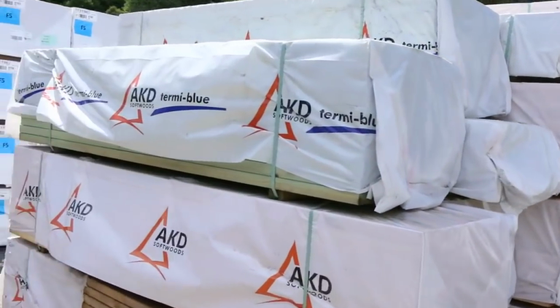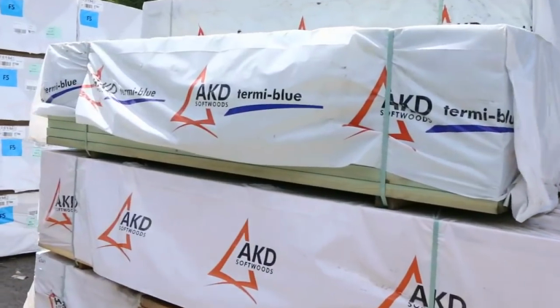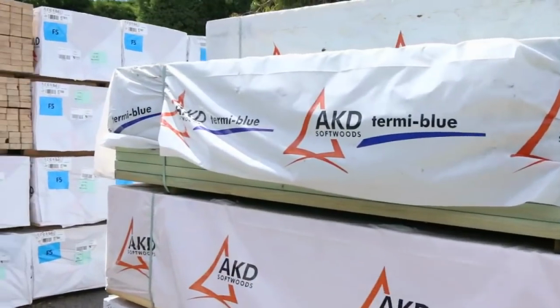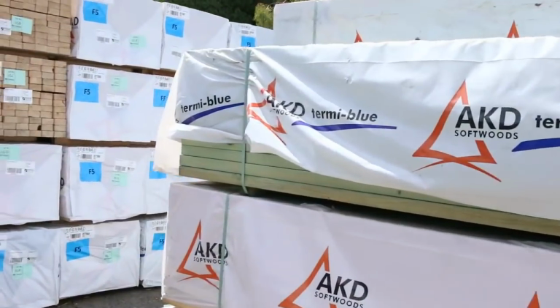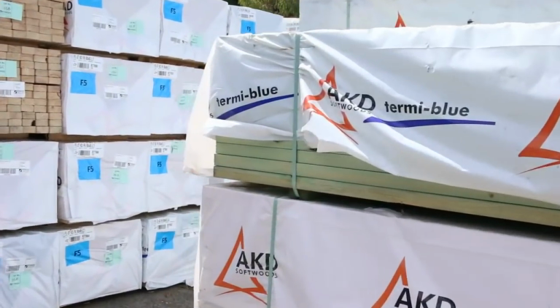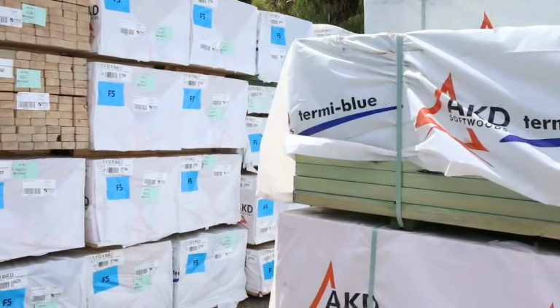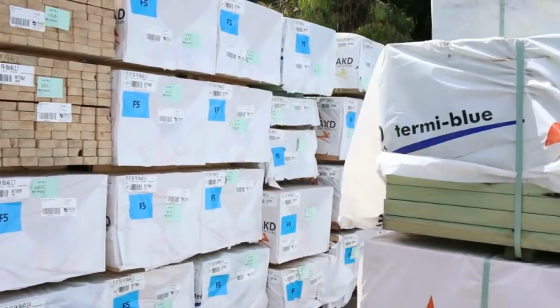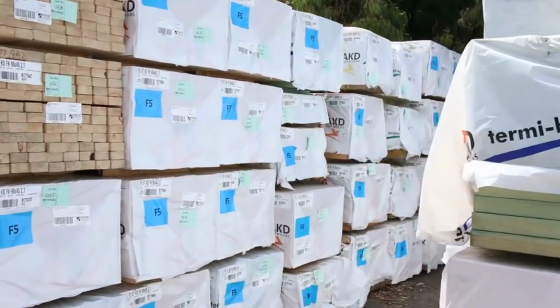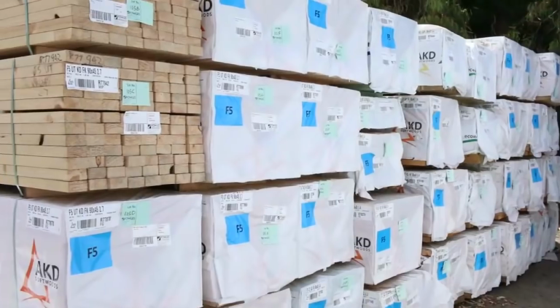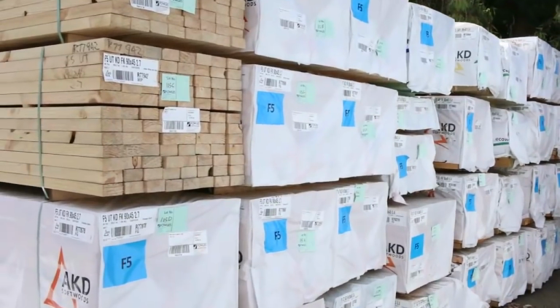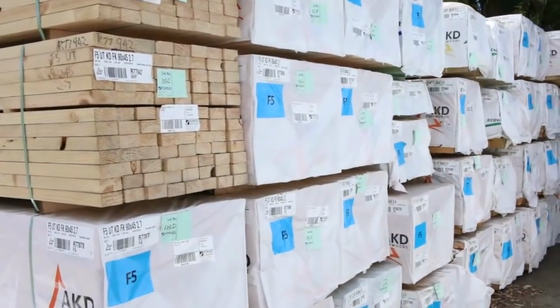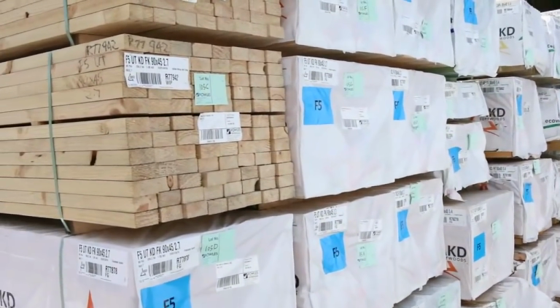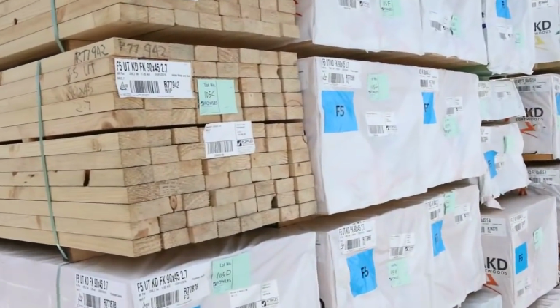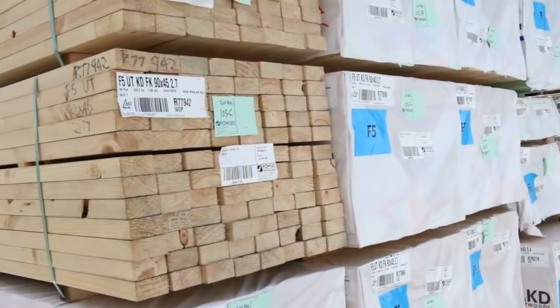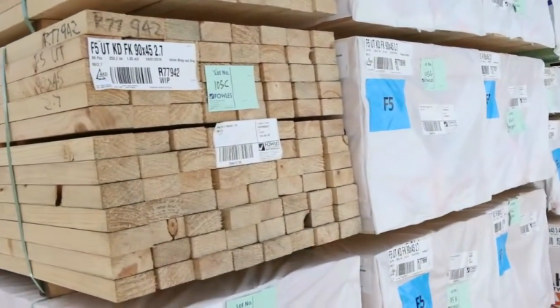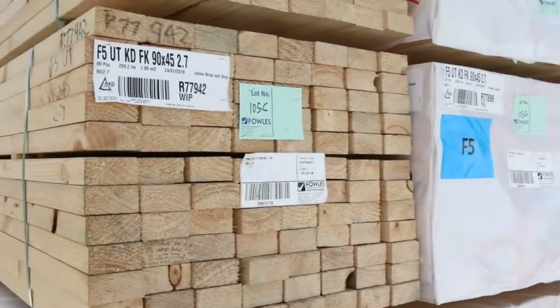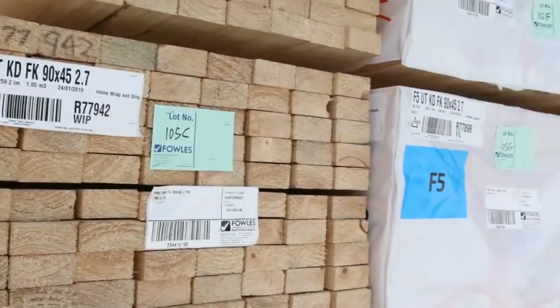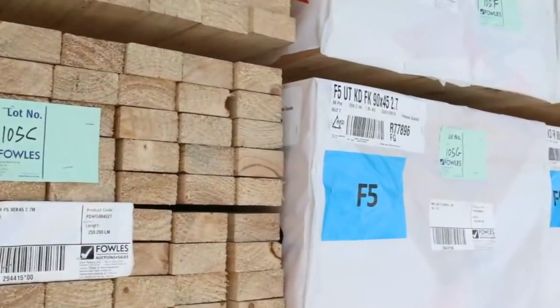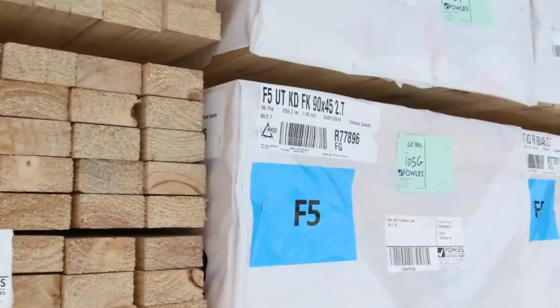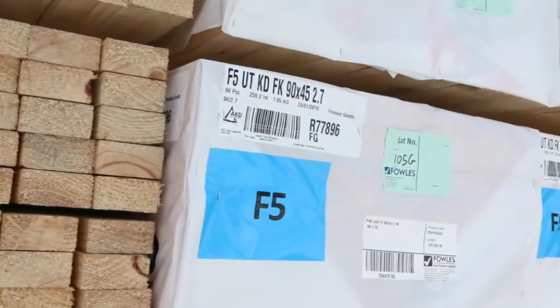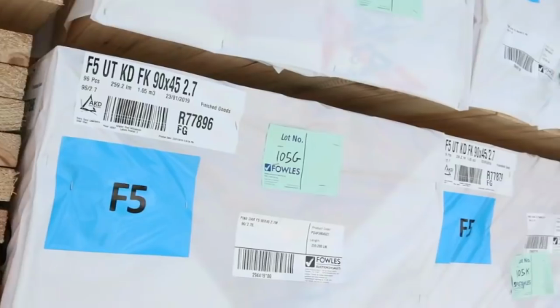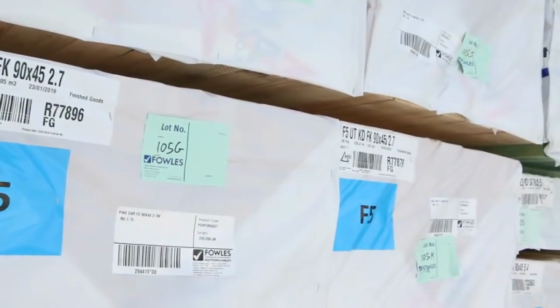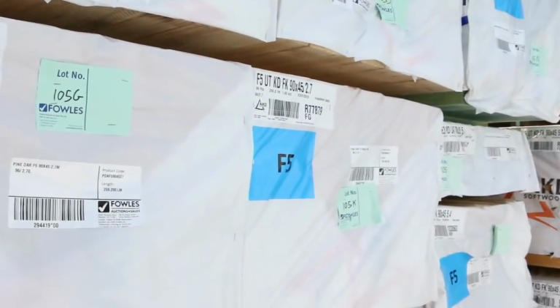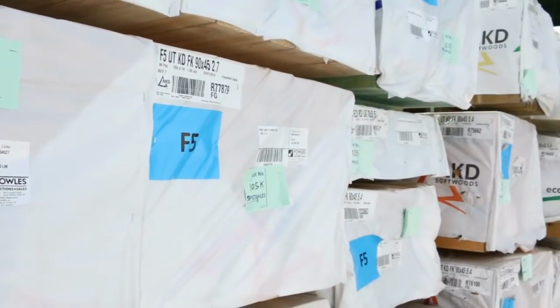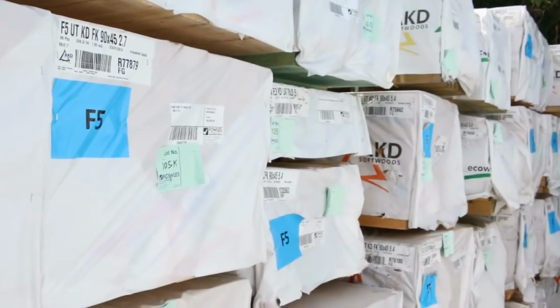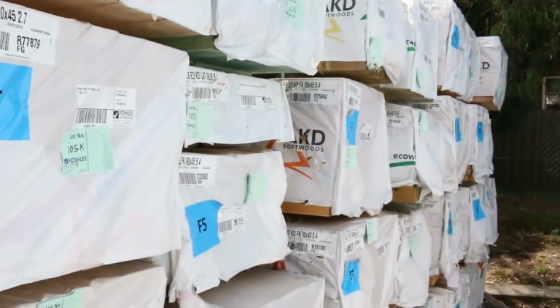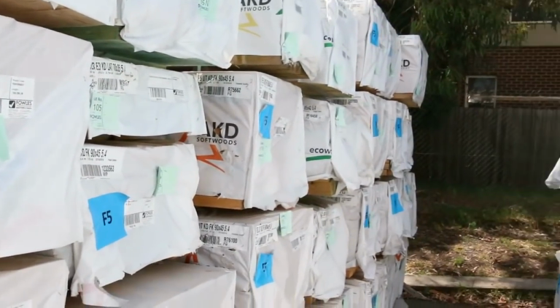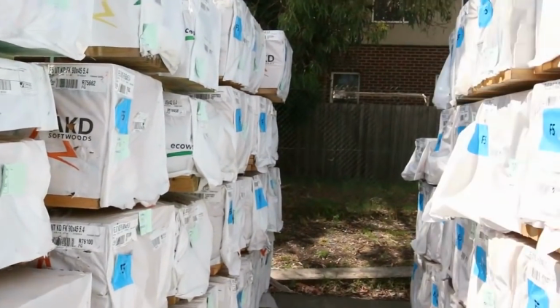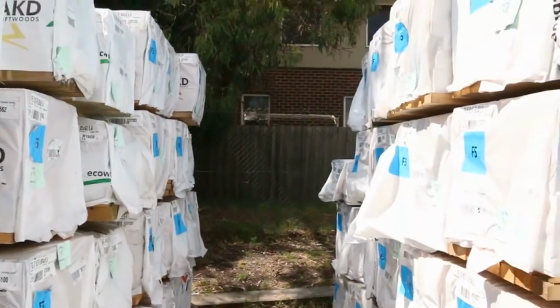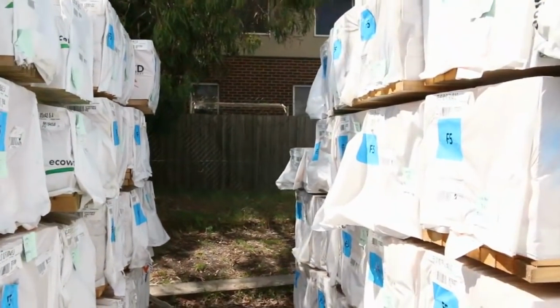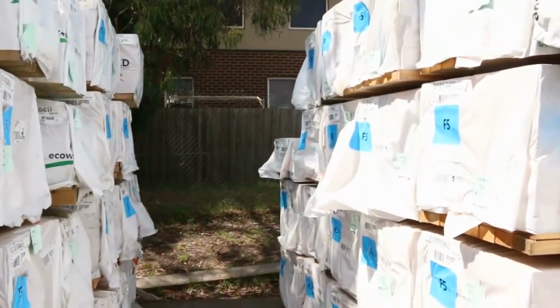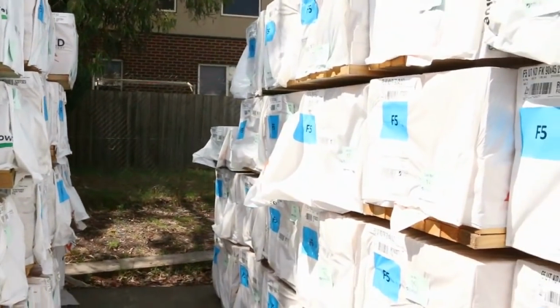Plenty of stud-length material as well — 90 by 45. There's a heap of 2.7s in there tomorrow, and they actually range all the way up to six meters in the F5. A great selection of different lengths in the F5 90 by 45.